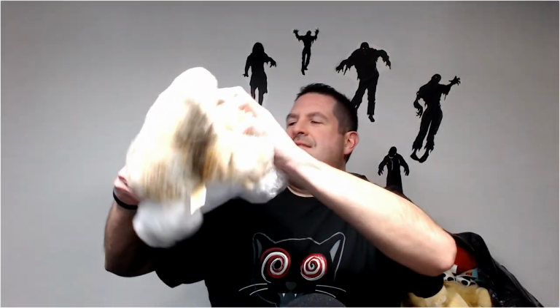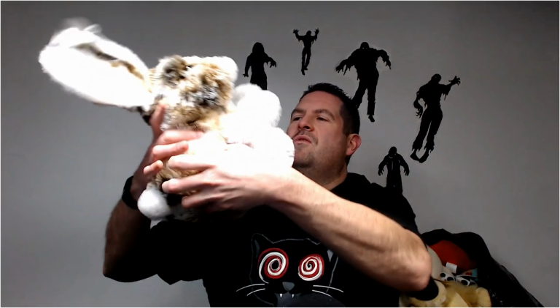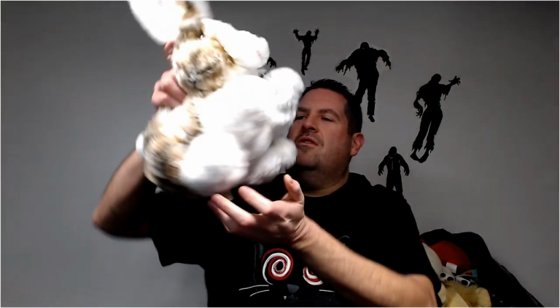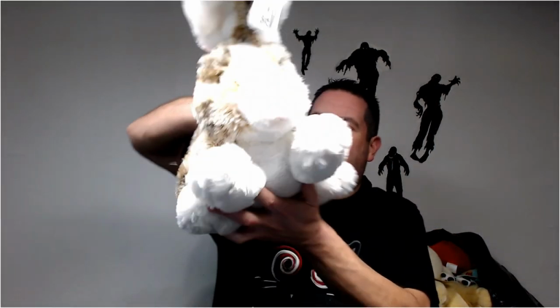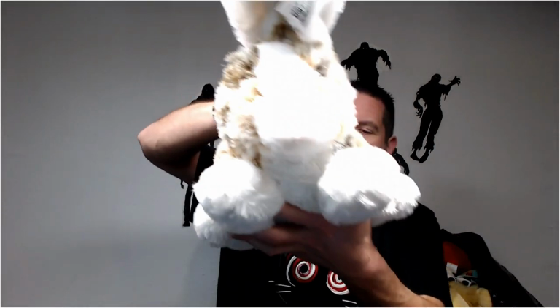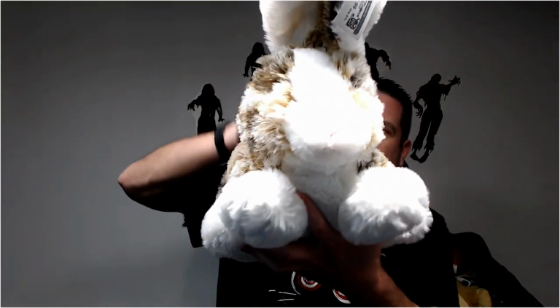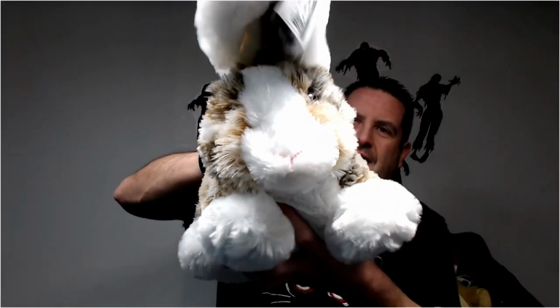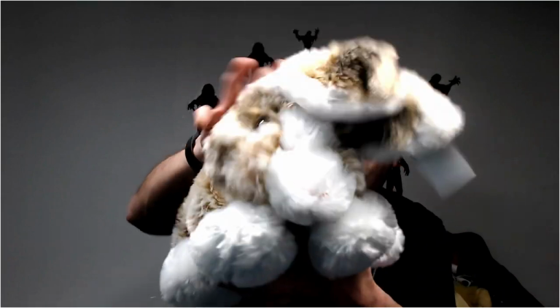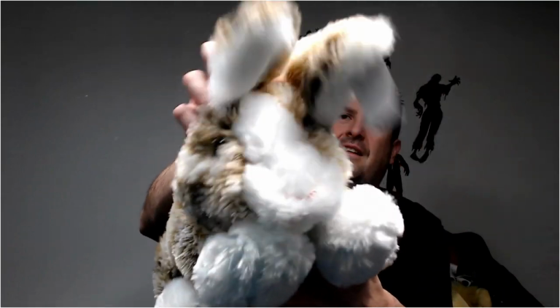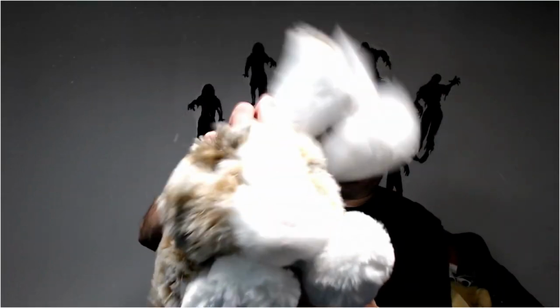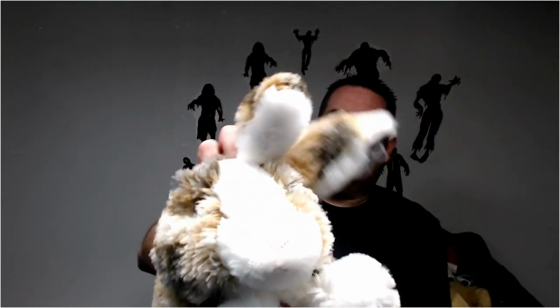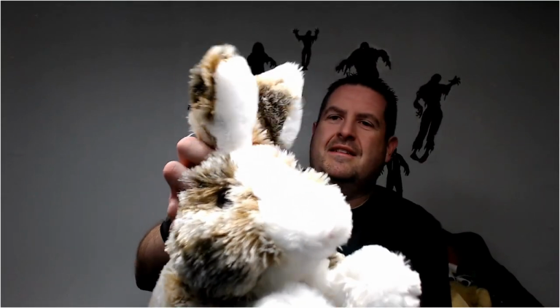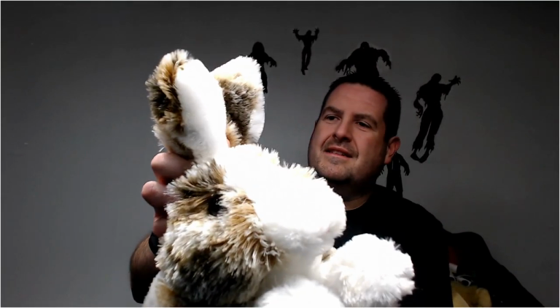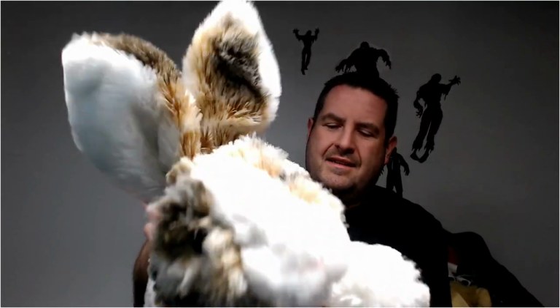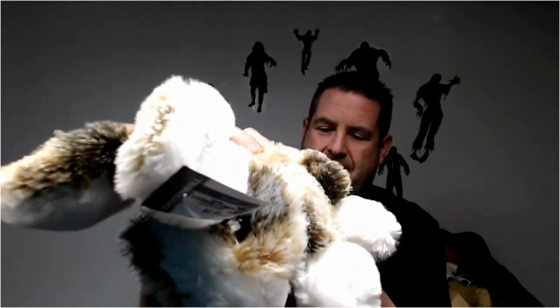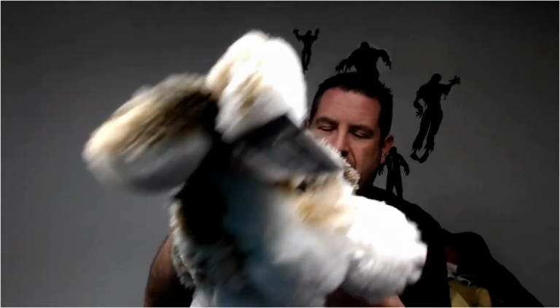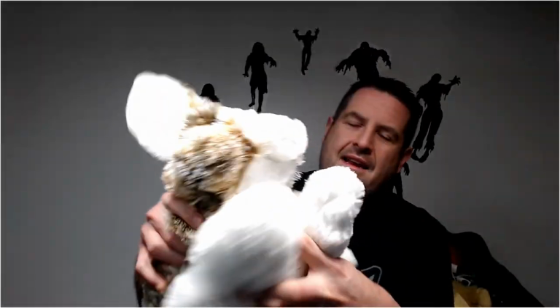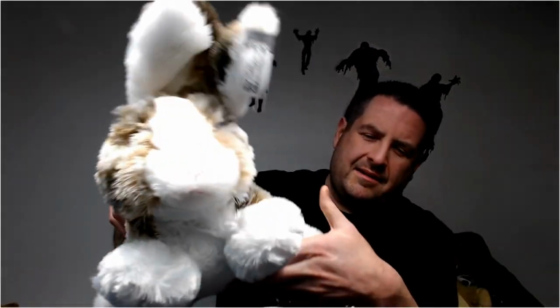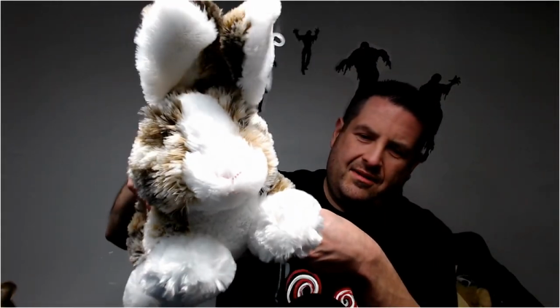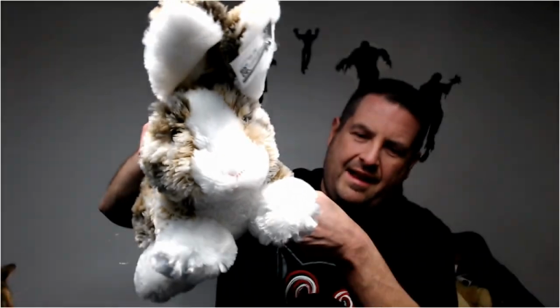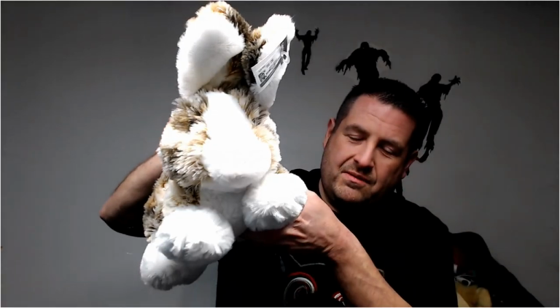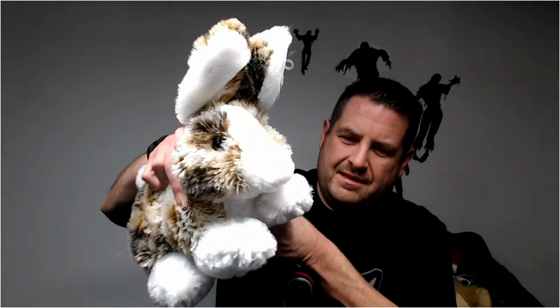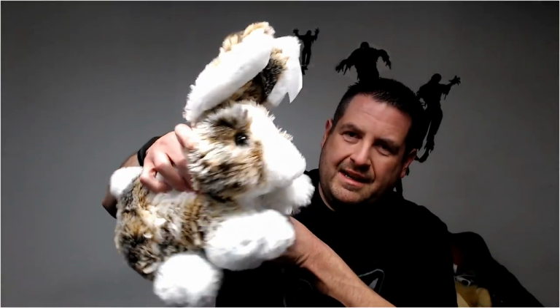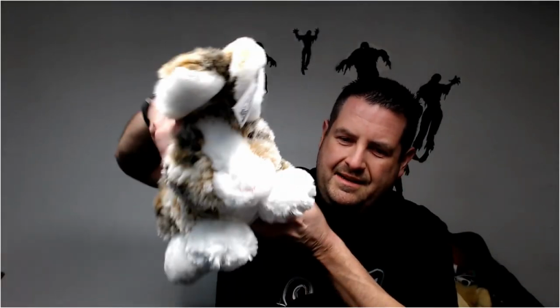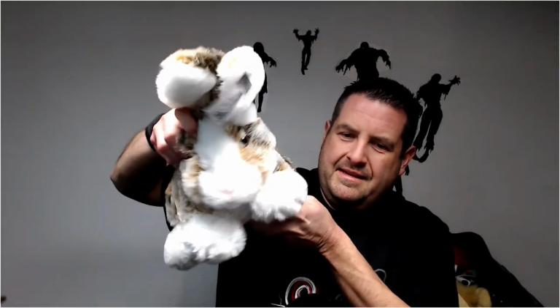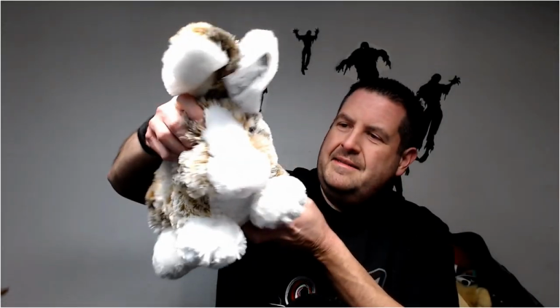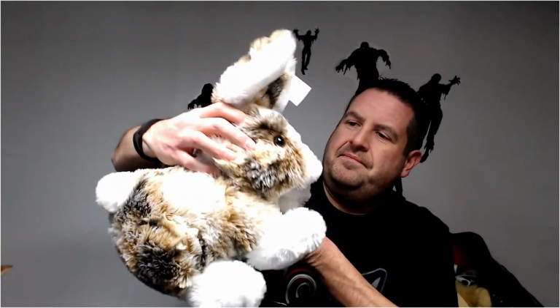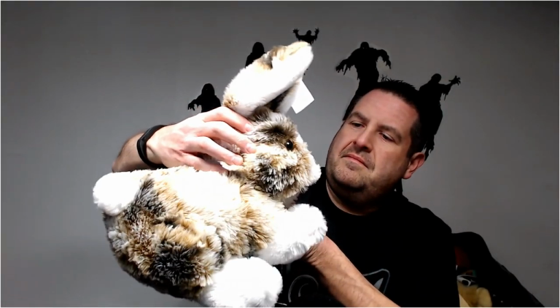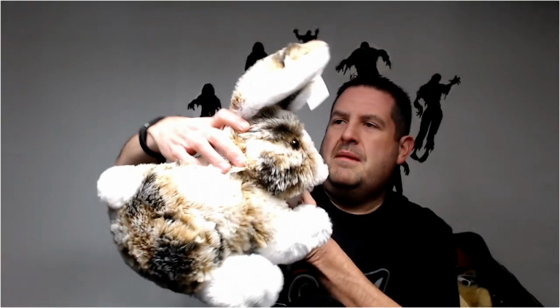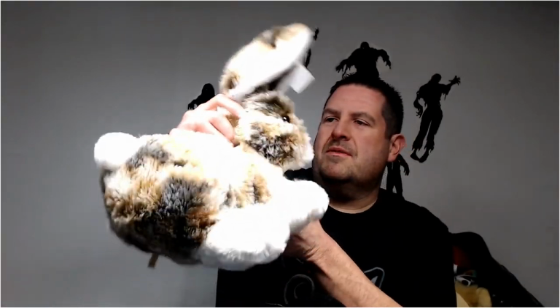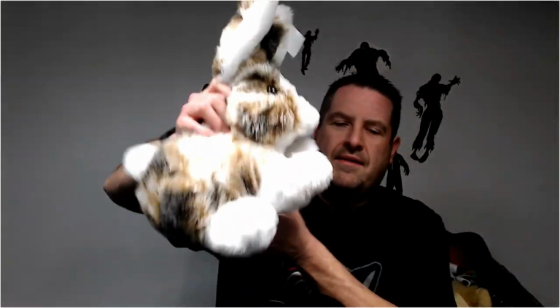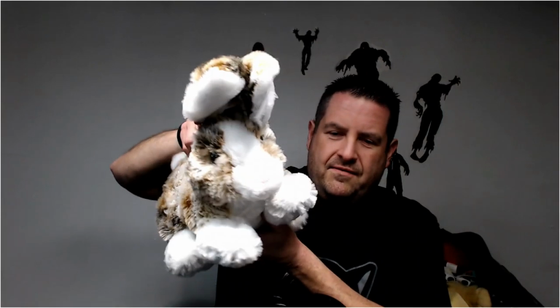Oh, cool bunny rabbit! This one's really nice and fluffy — look at his ears. It's a Dandy collectible, so yeah, nice 20 bucks on this guy. Maybe more — 25. He's nice and fluffy.